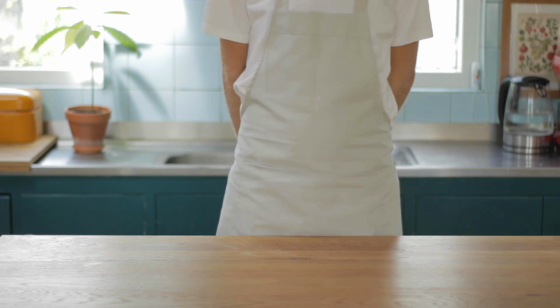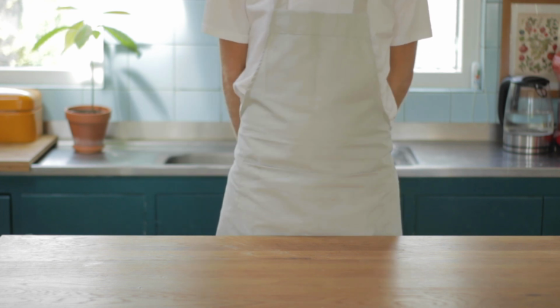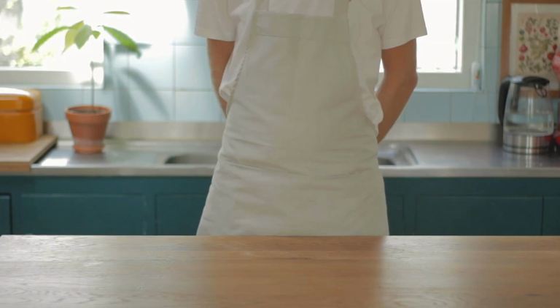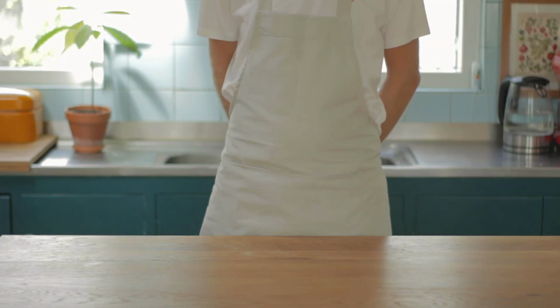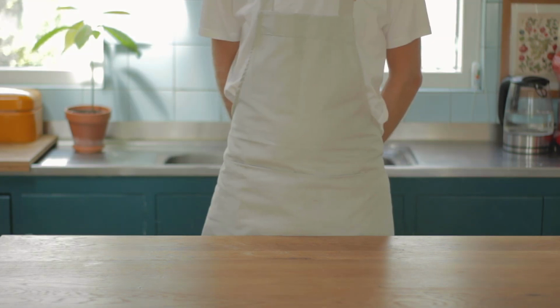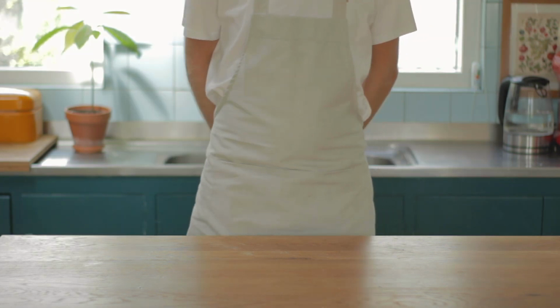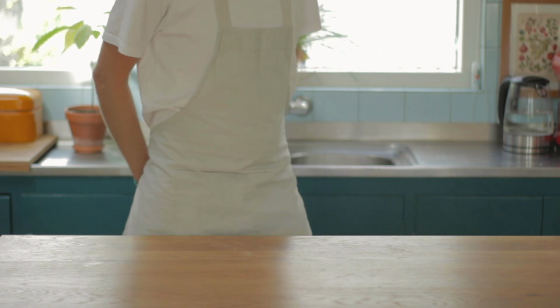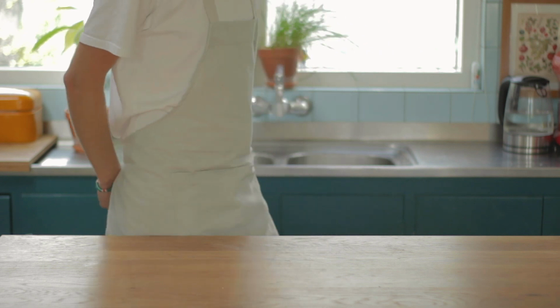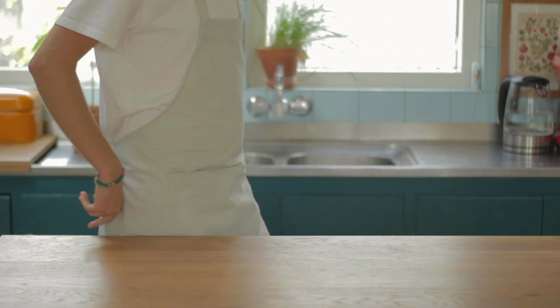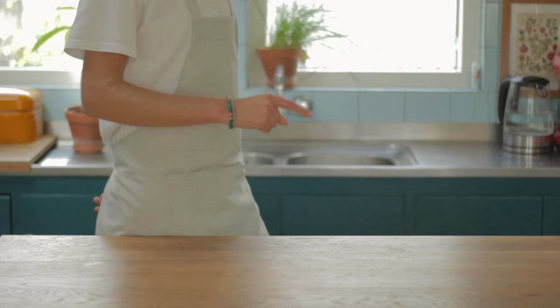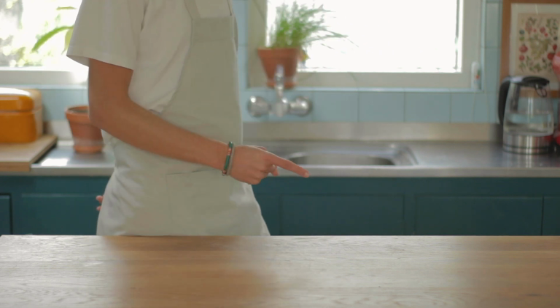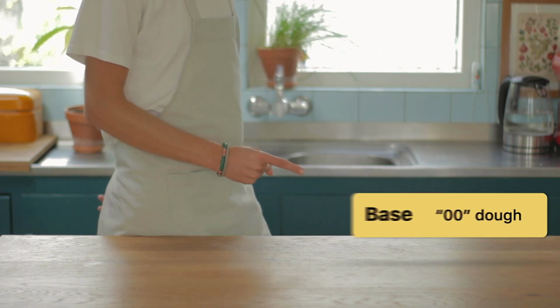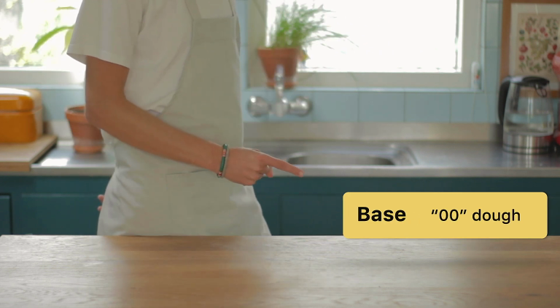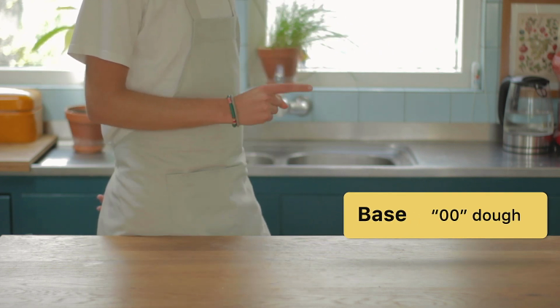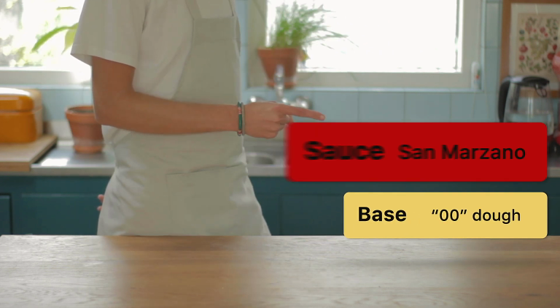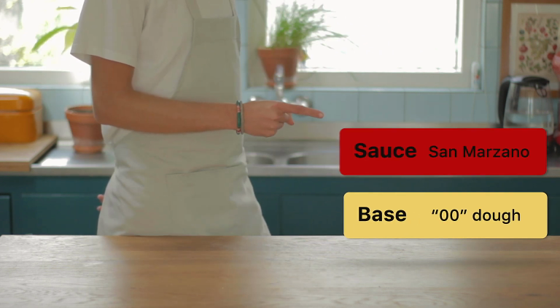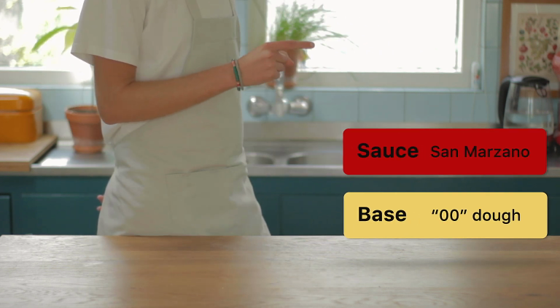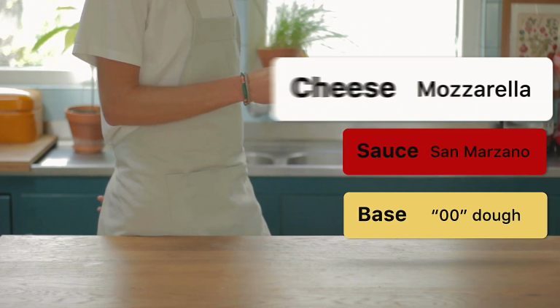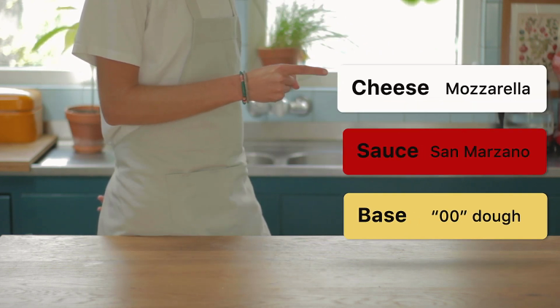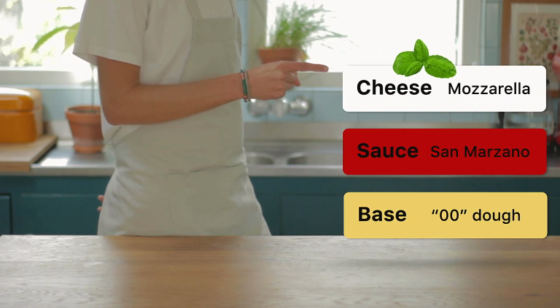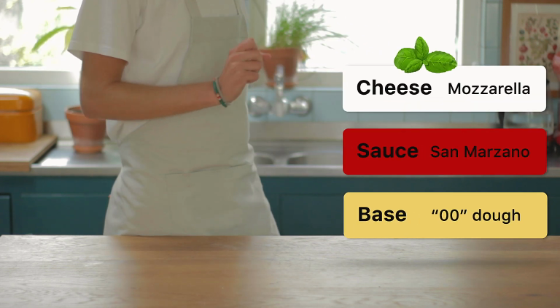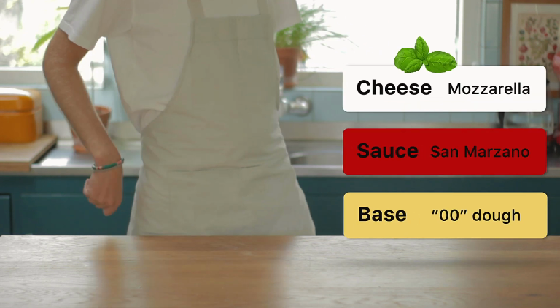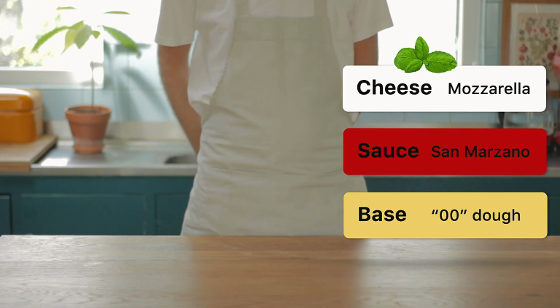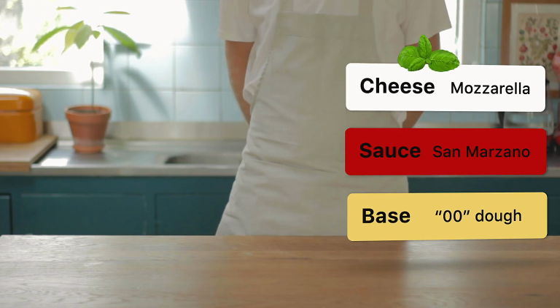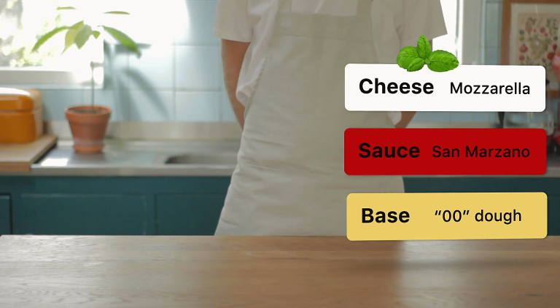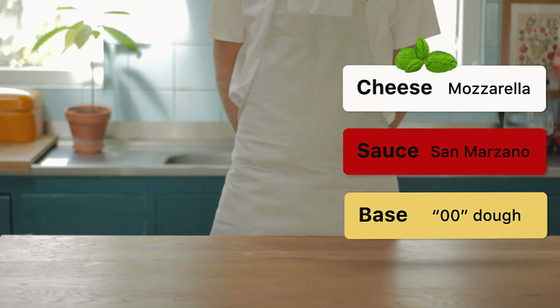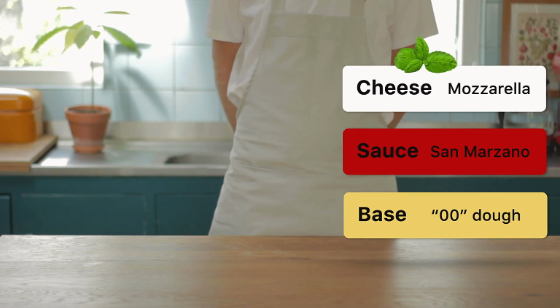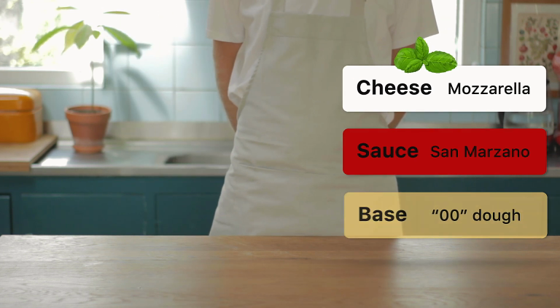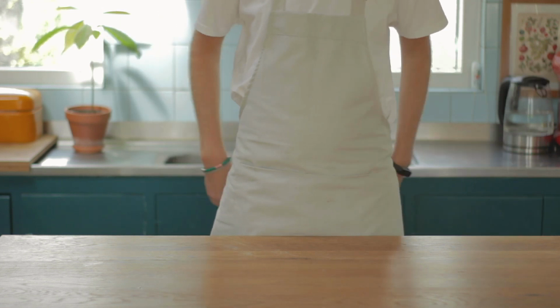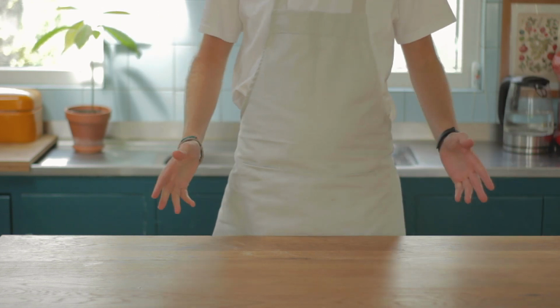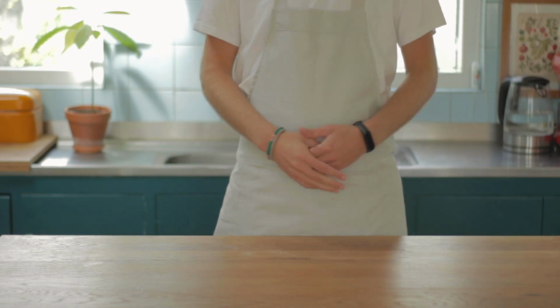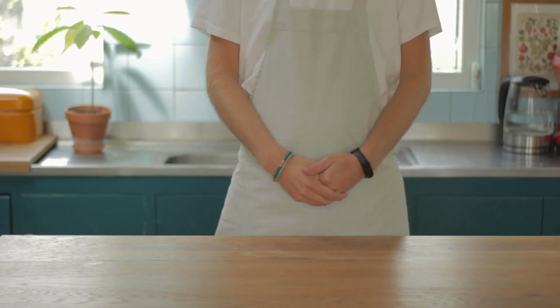A Neapolitan pizza margherita consists of the following parts: a base 00 dough made from very fine flour, a sauce made from raw San Marzano tomatoes, and a topping which is obviously mozzarella.